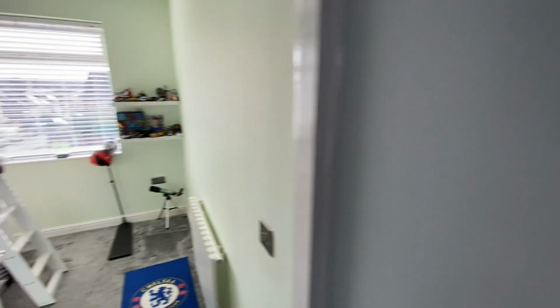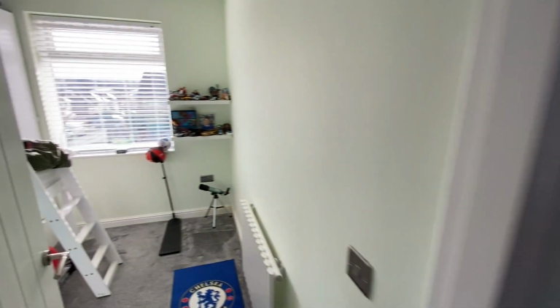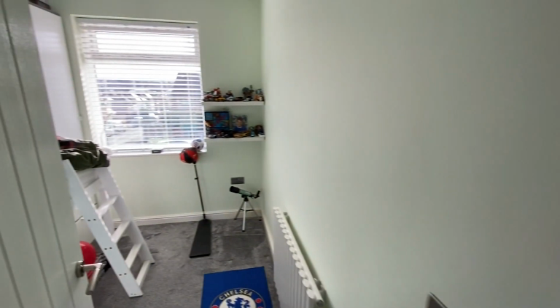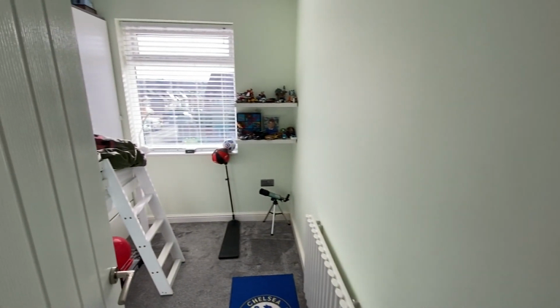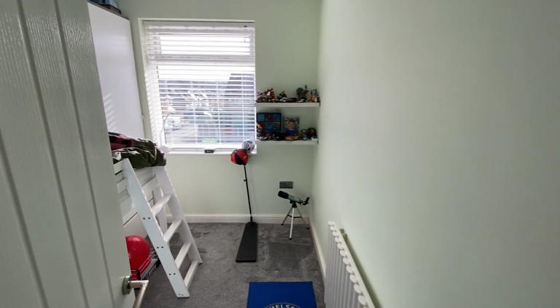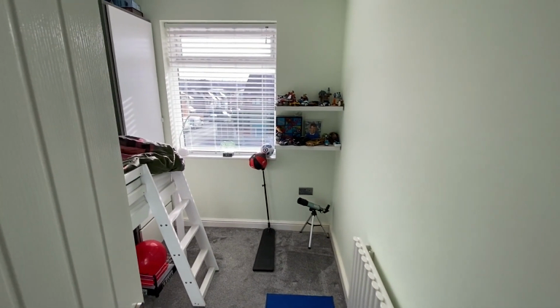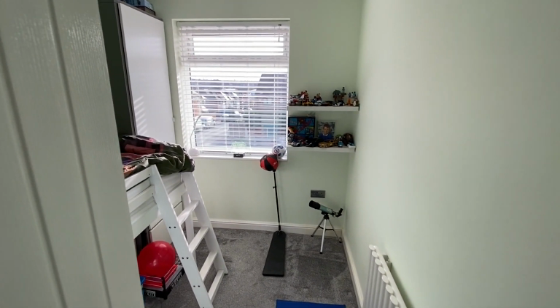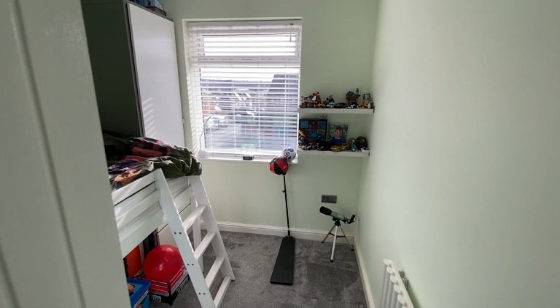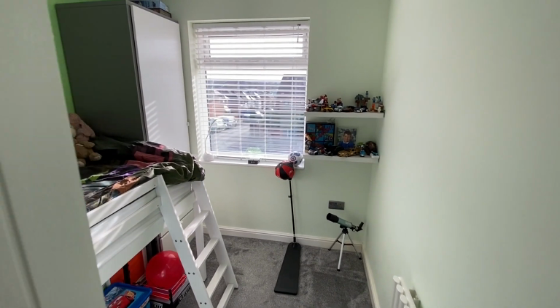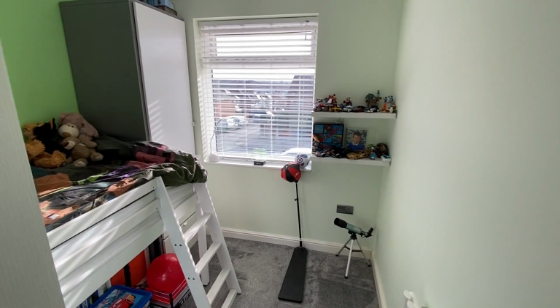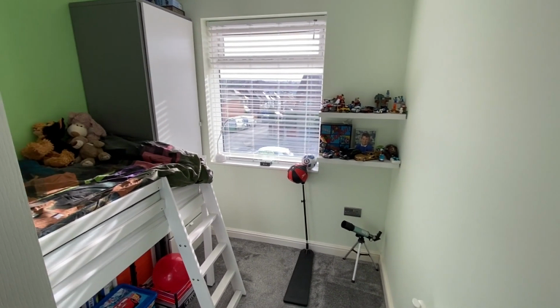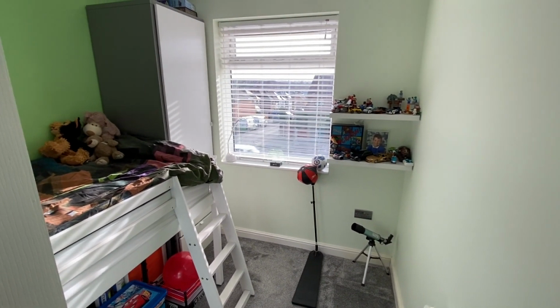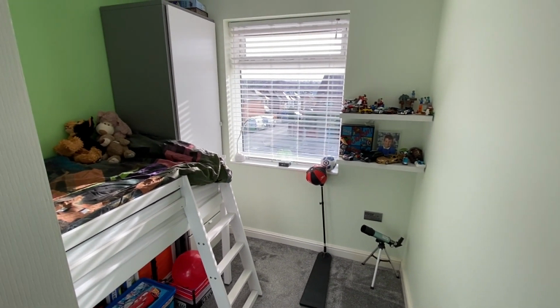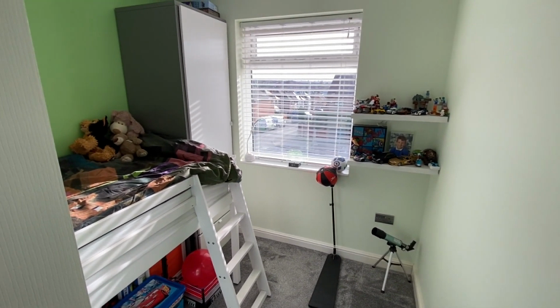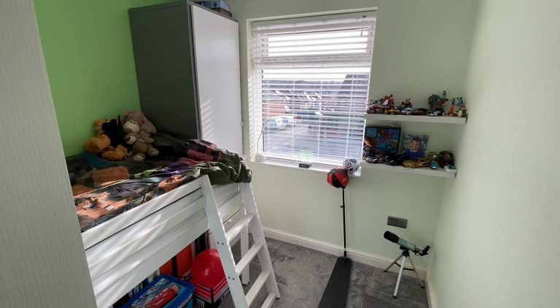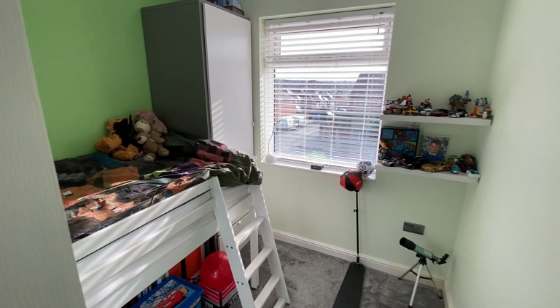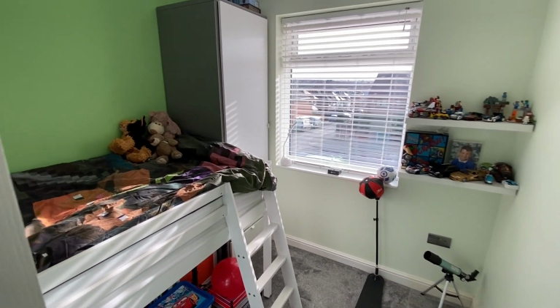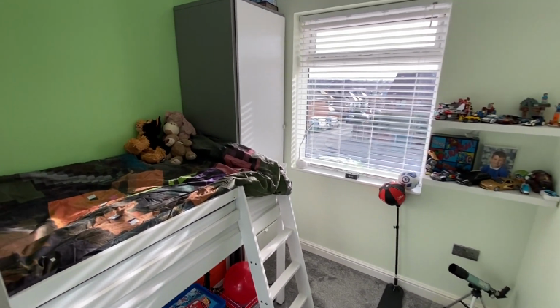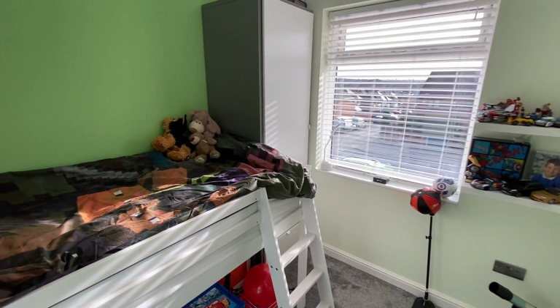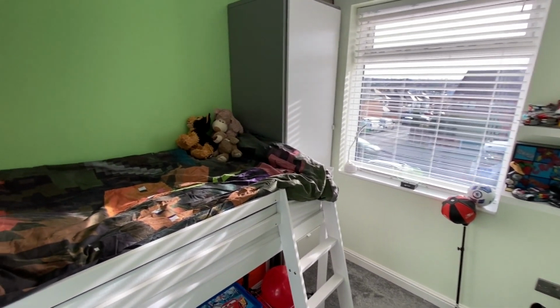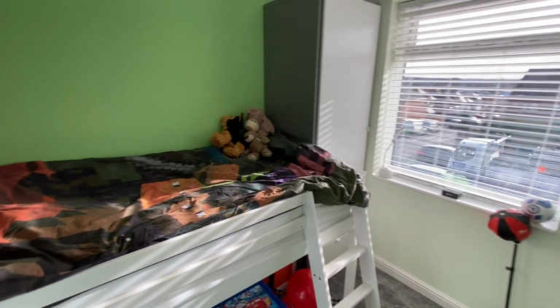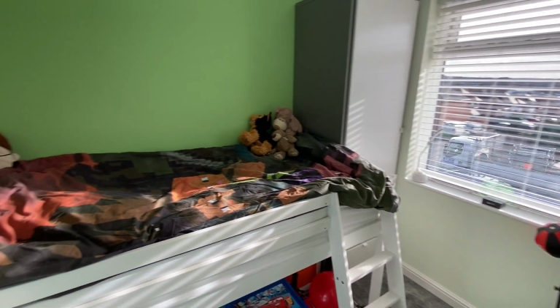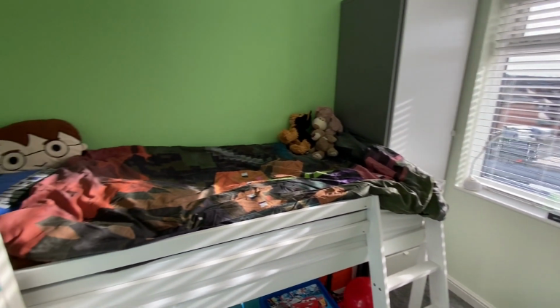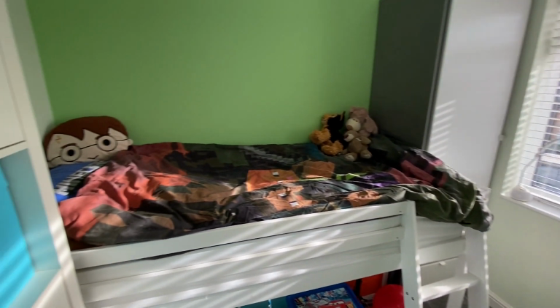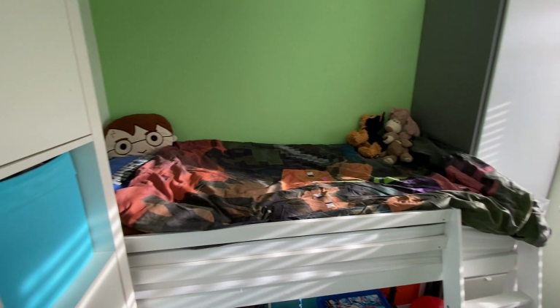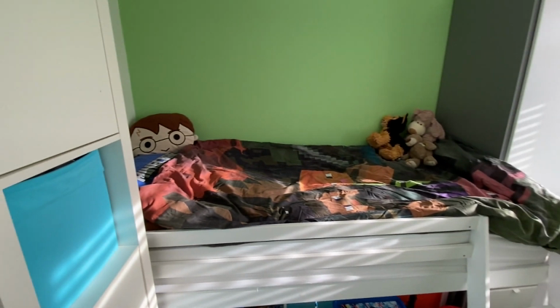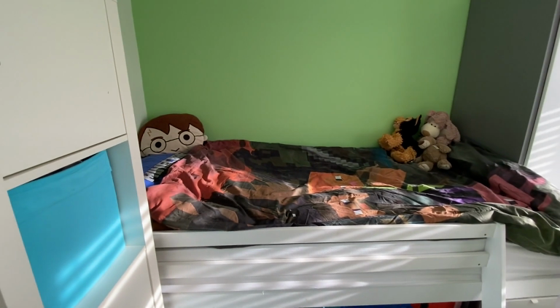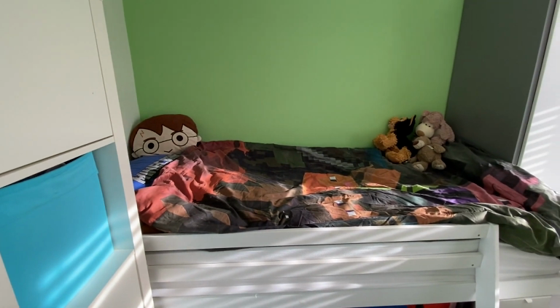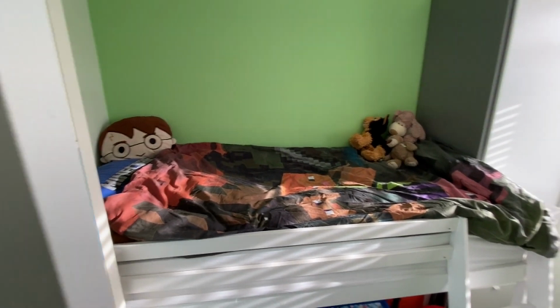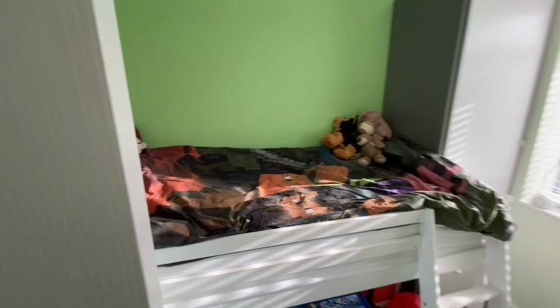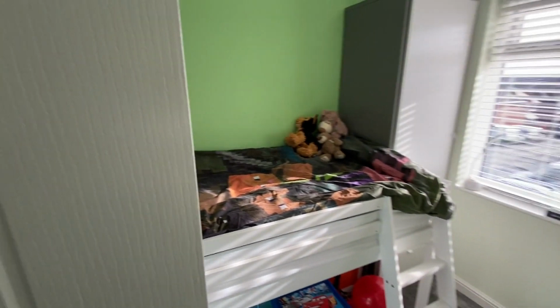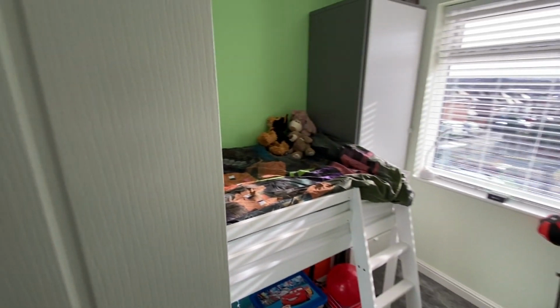Finally, we have bedroom number three — again nicely and brightly decorated, a good size single room, which could alternatively be used as a home office if choosing to work from home.